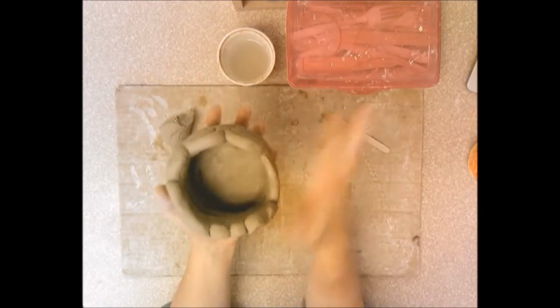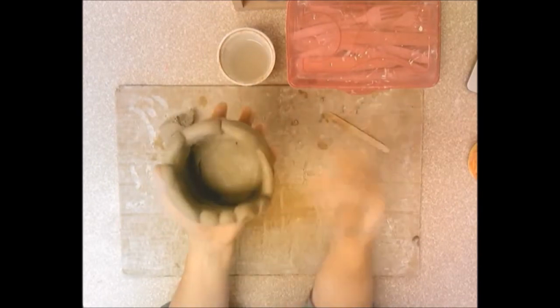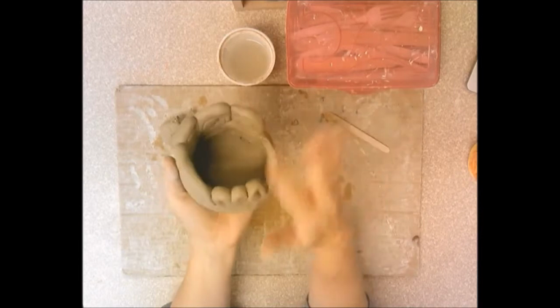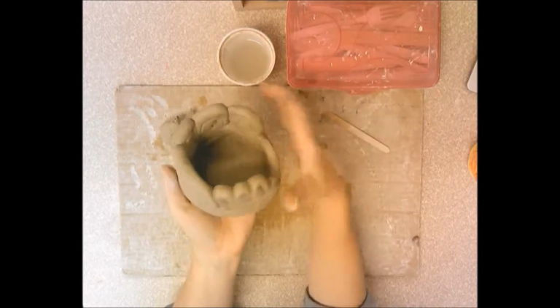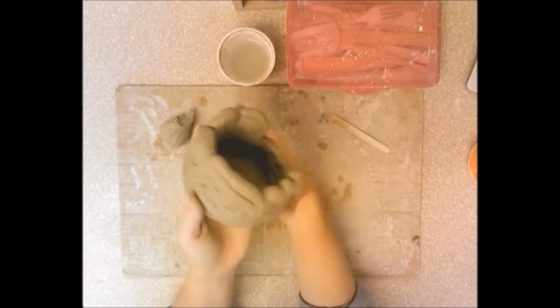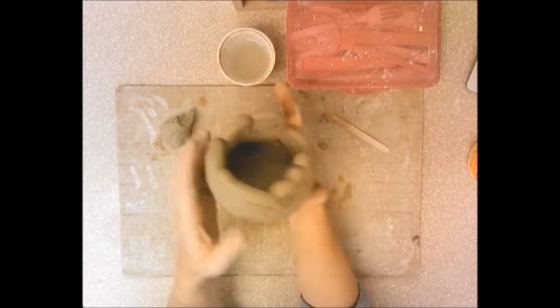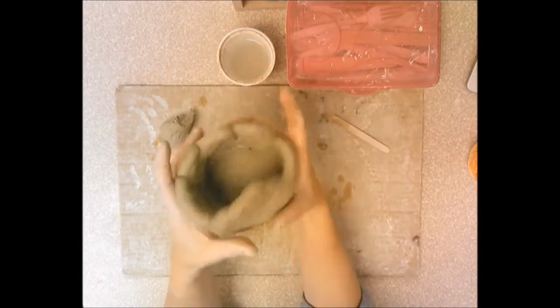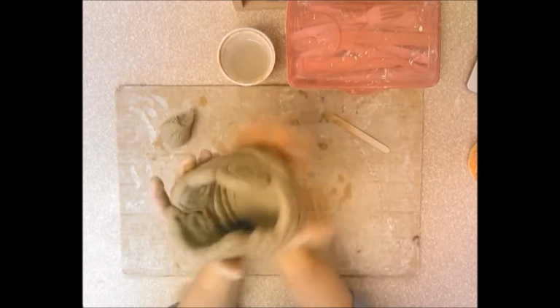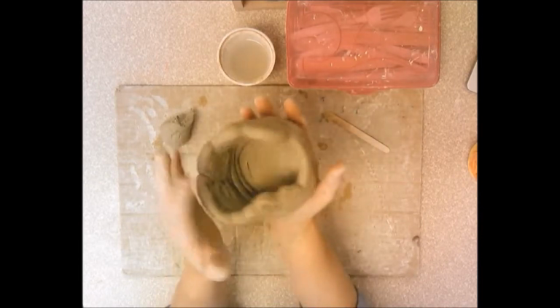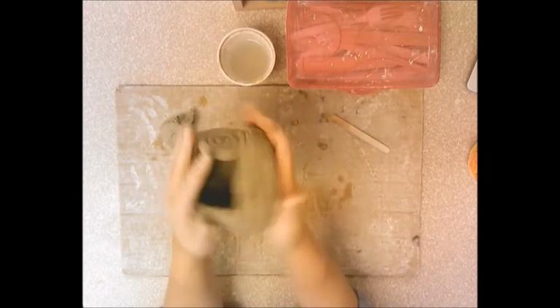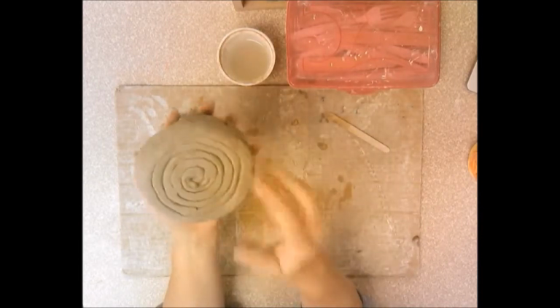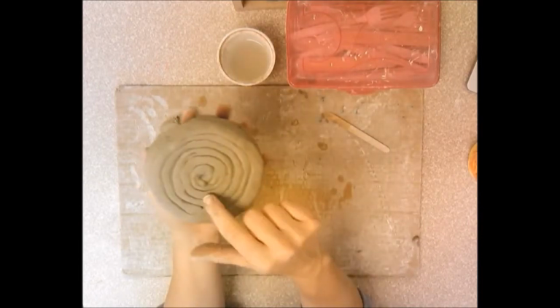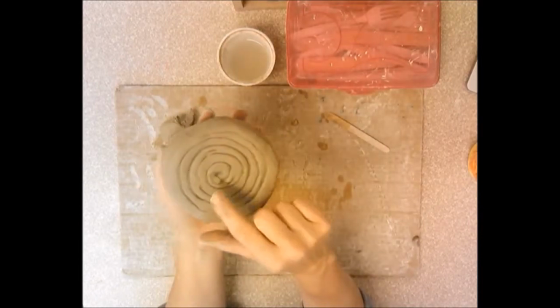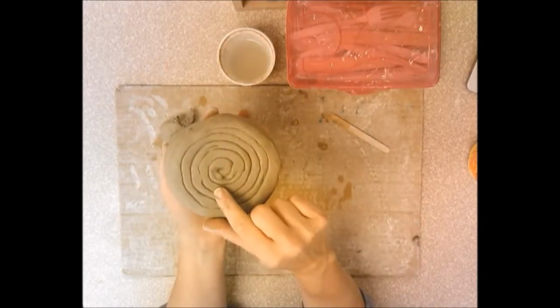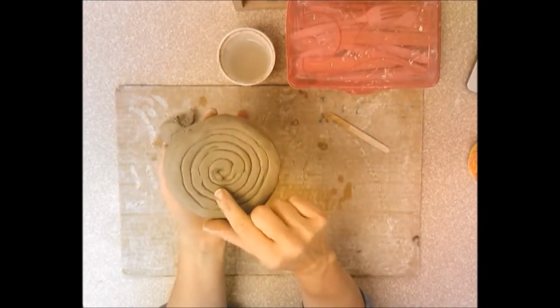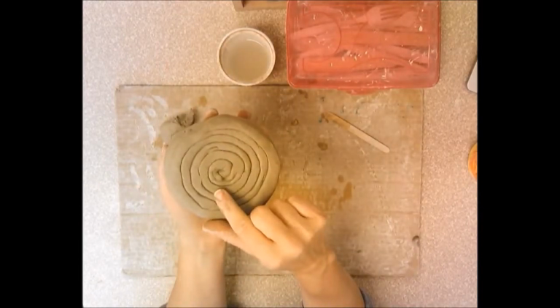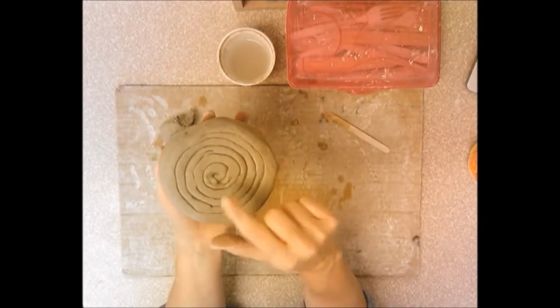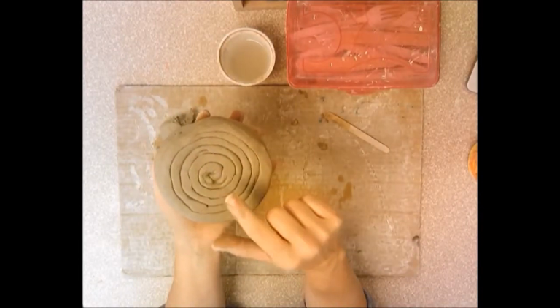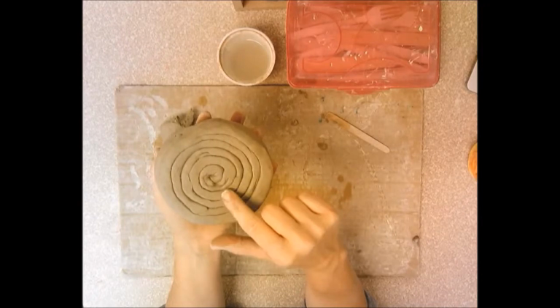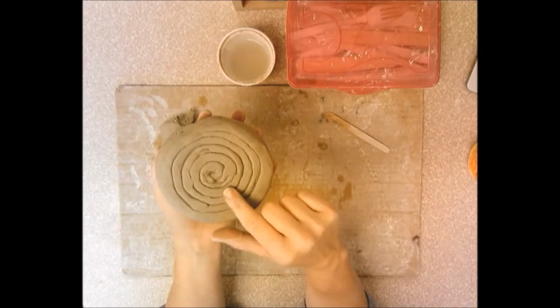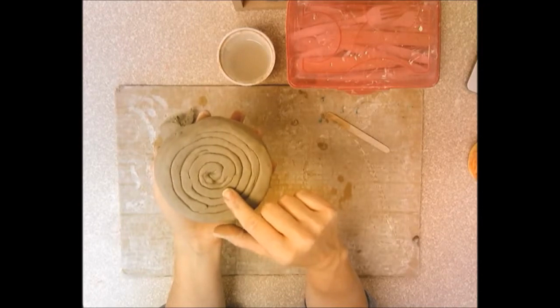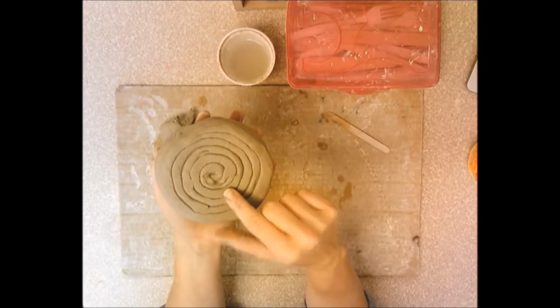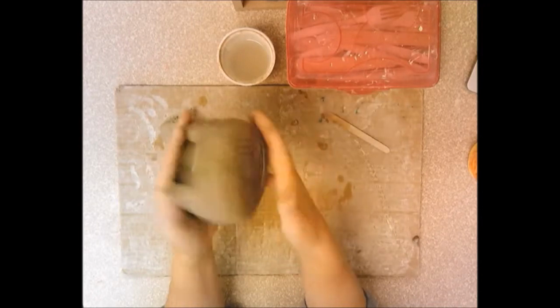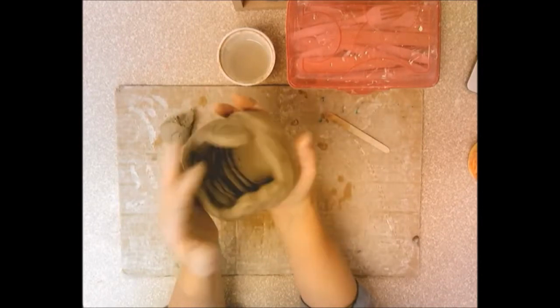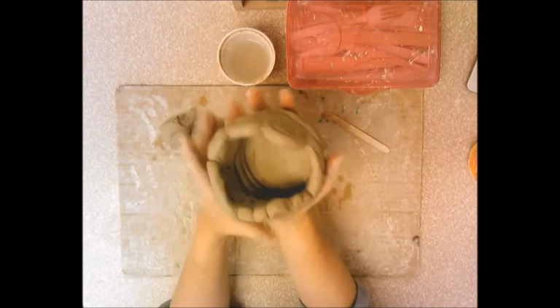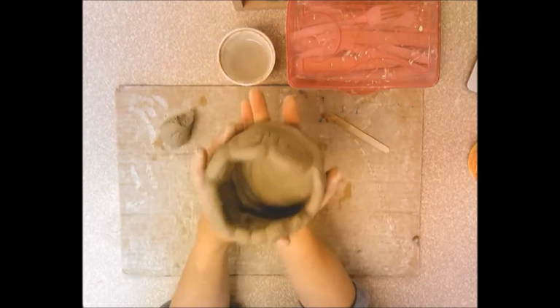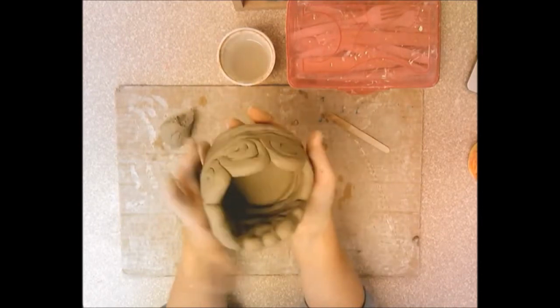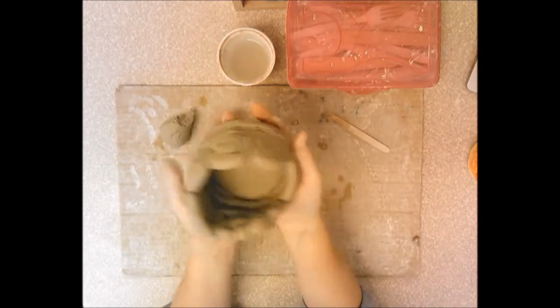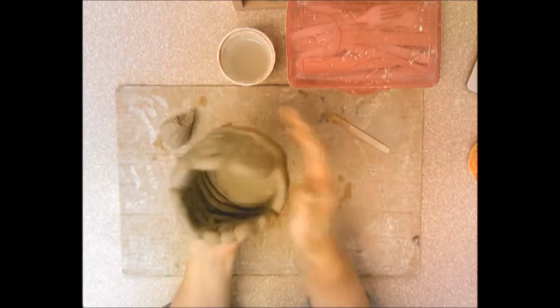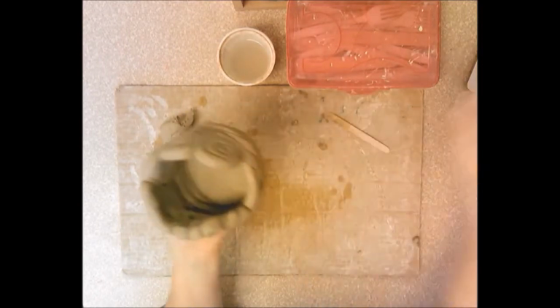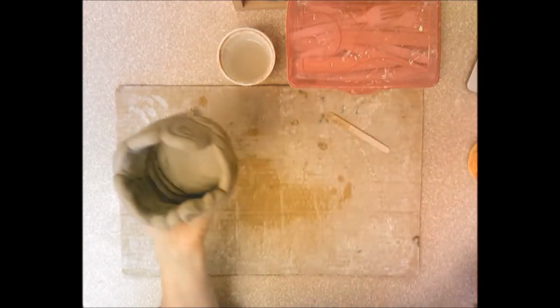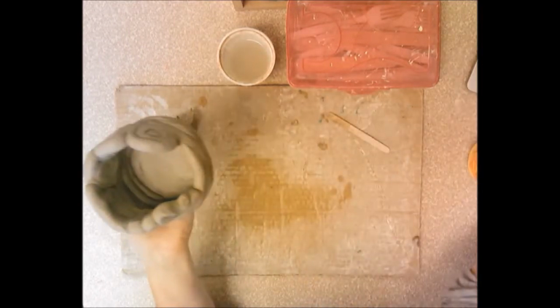Keep working until your bowl is complete or time runs out. When time is up, I'll flip your bowl over and scrape your initials and the day you have art on the bottom. Then we'll leave it to dry, I'll fire it, and get it back to you to glaze.